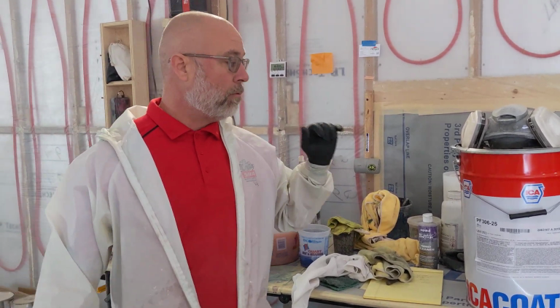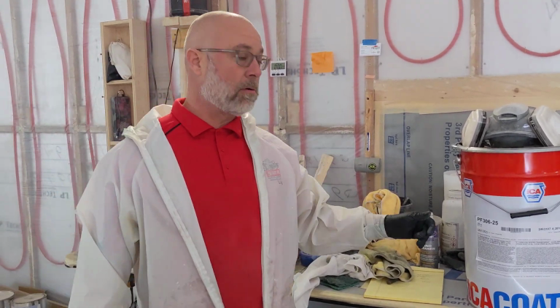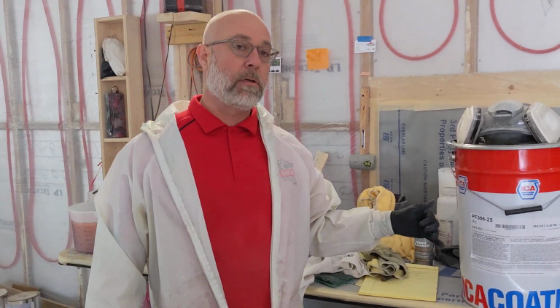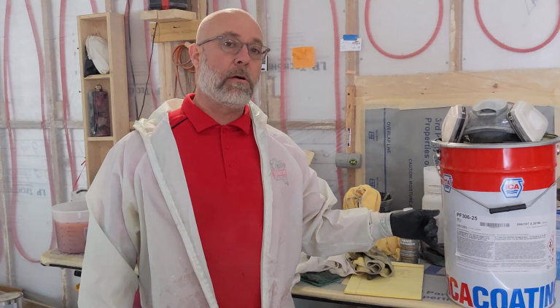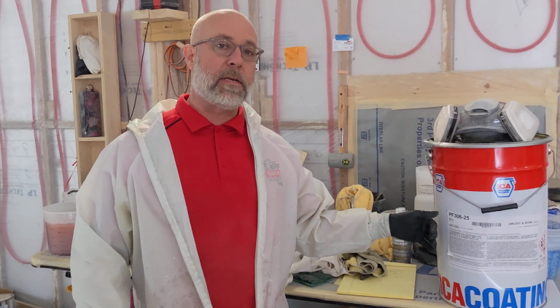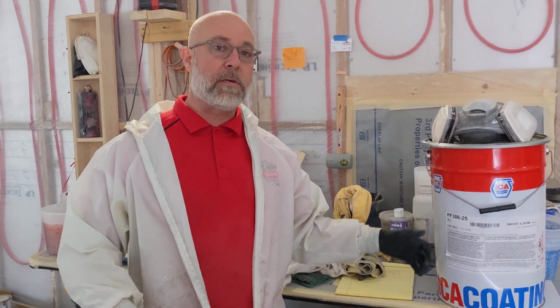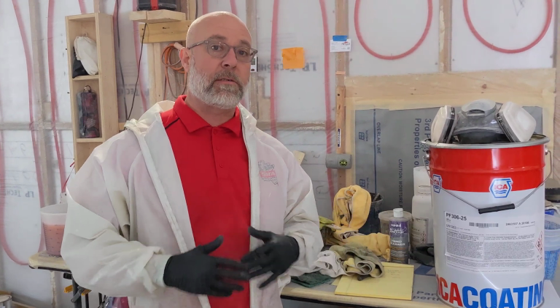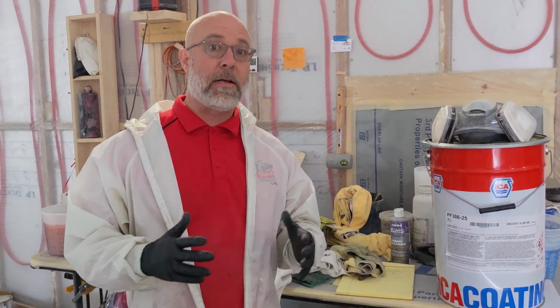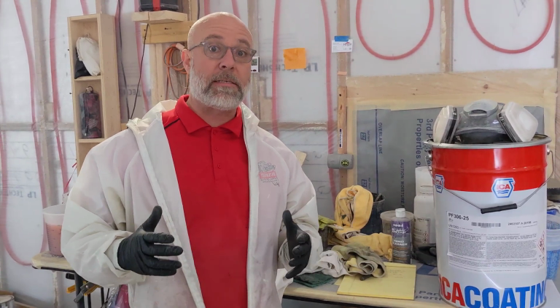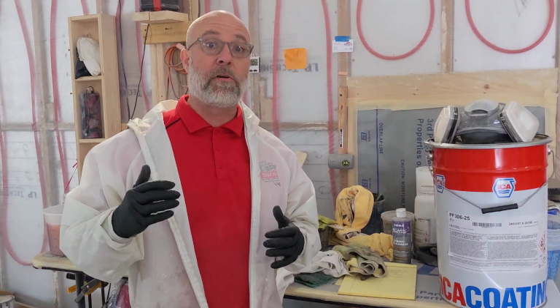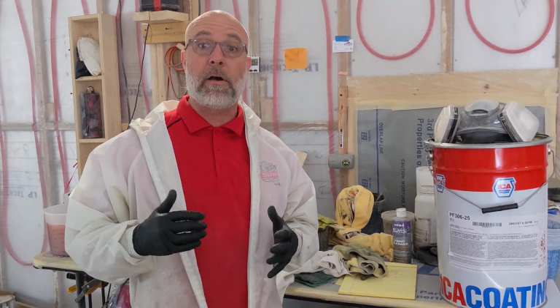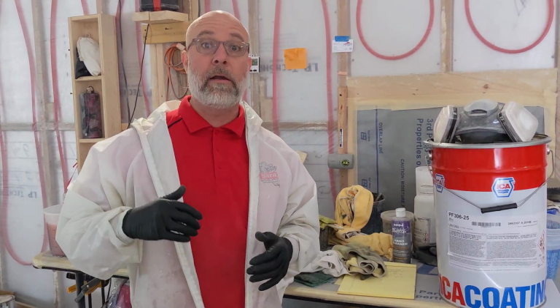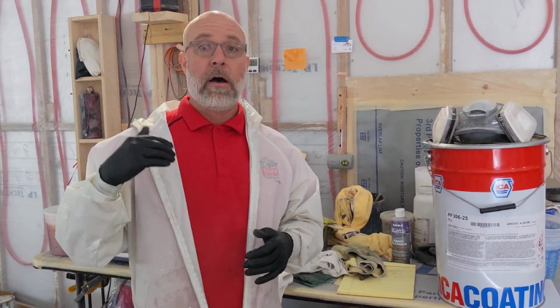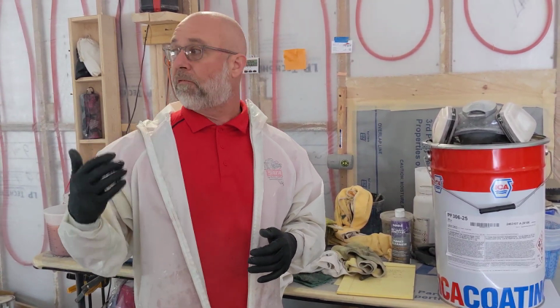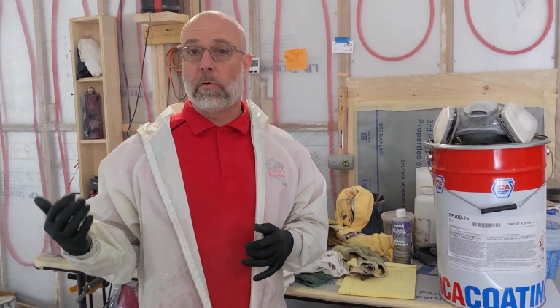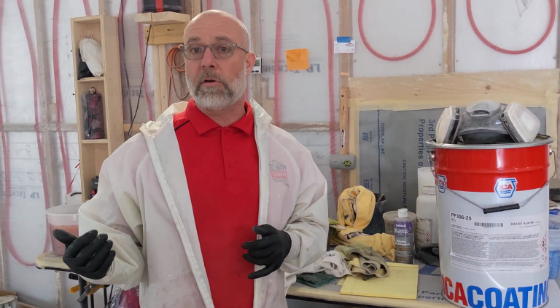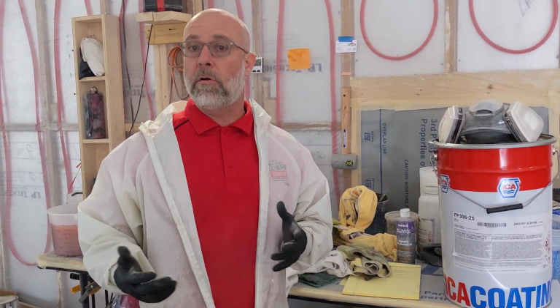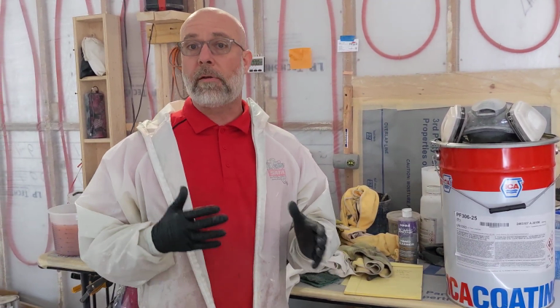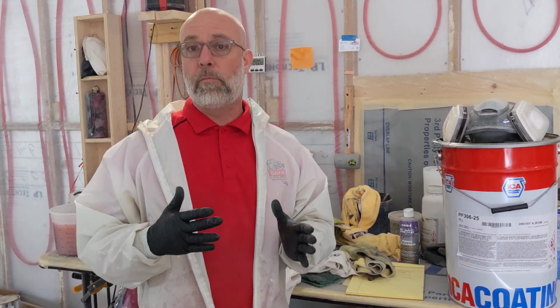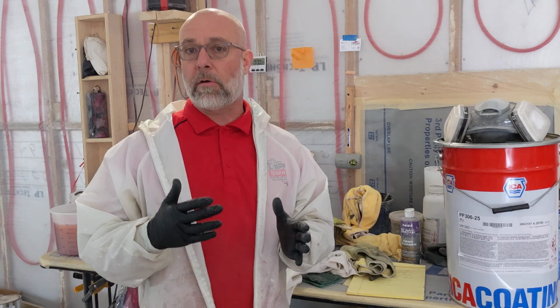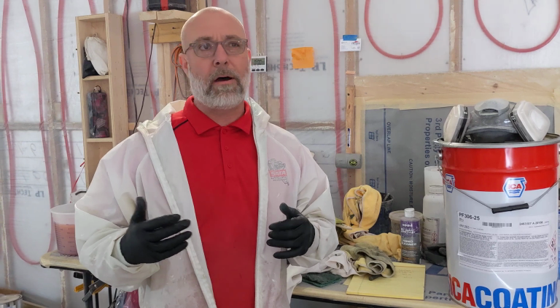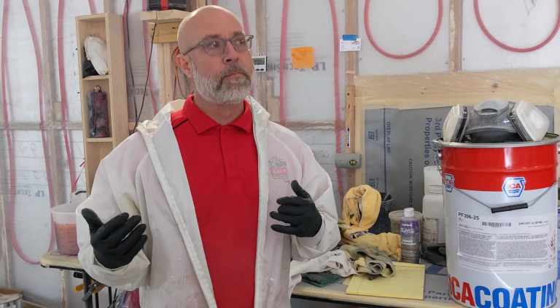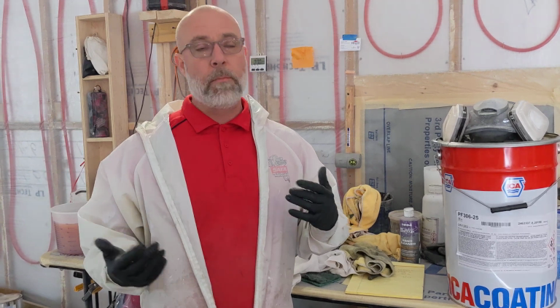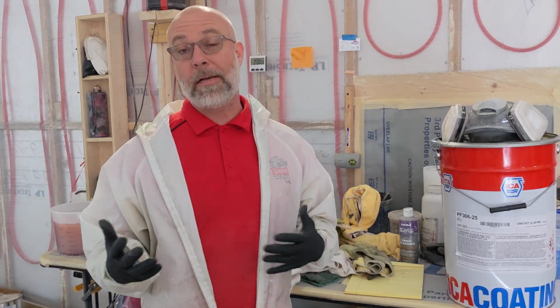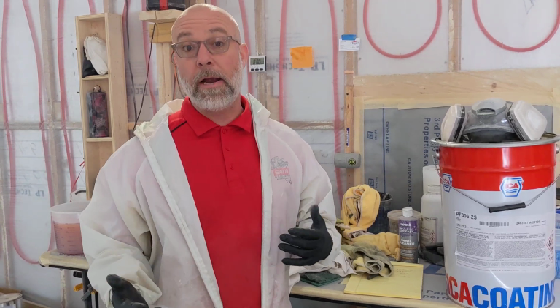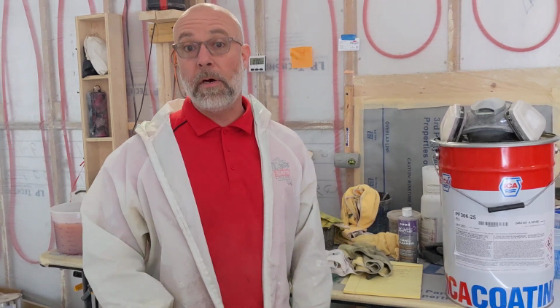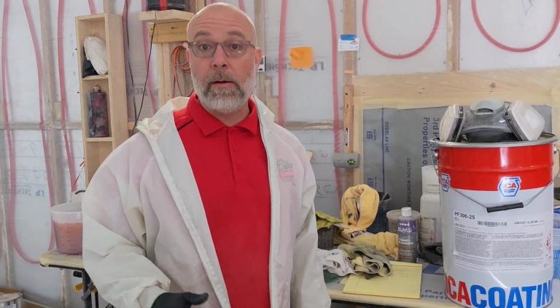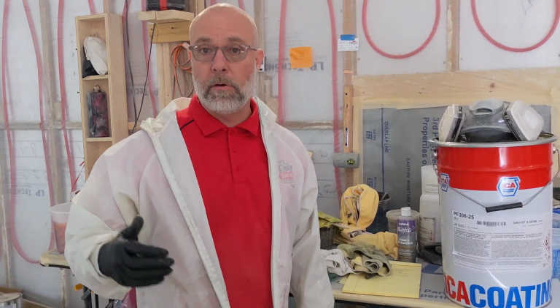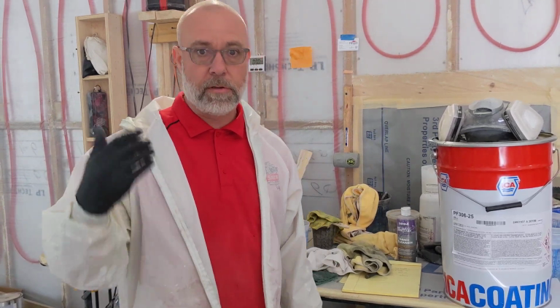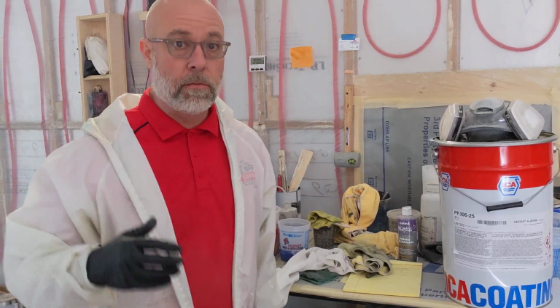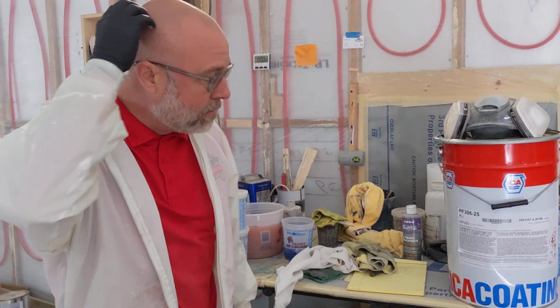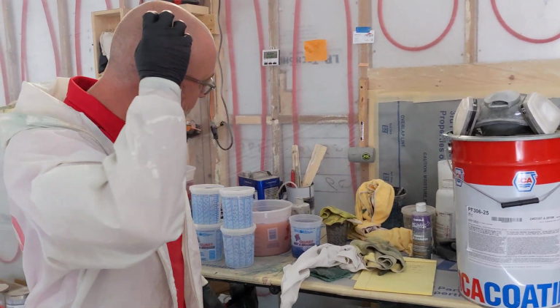We chose the 306 because it has a fantastic vertical hang. For the doors we're gonna do, we can throw down about seven or eight wet mills with no runs in it.